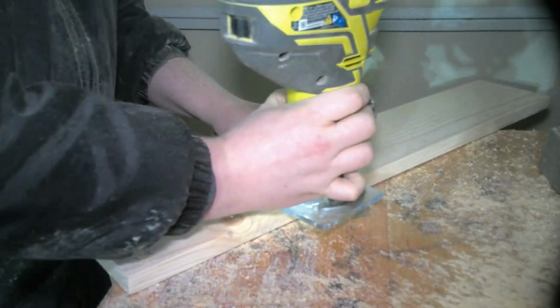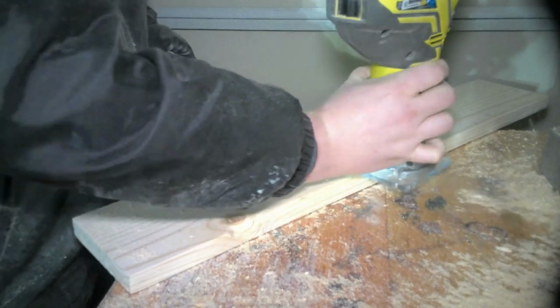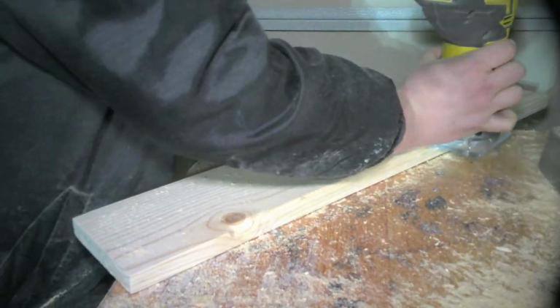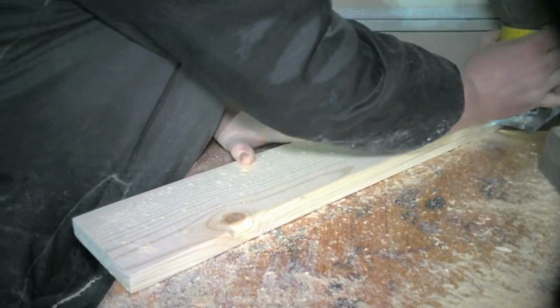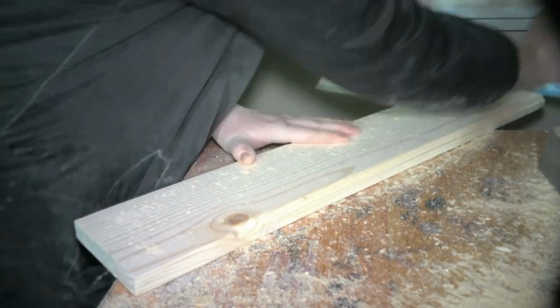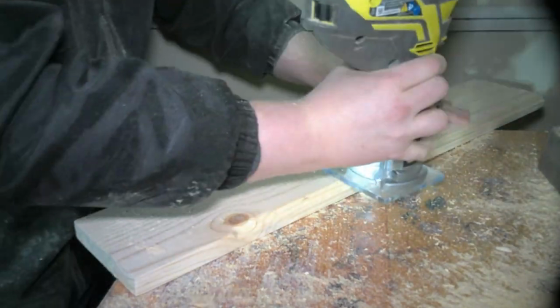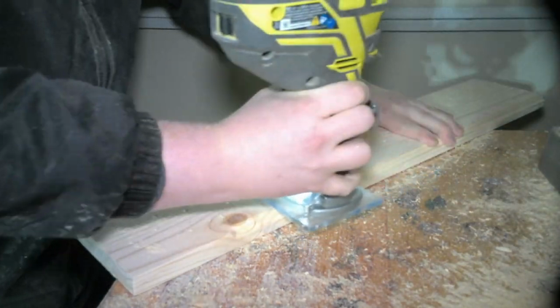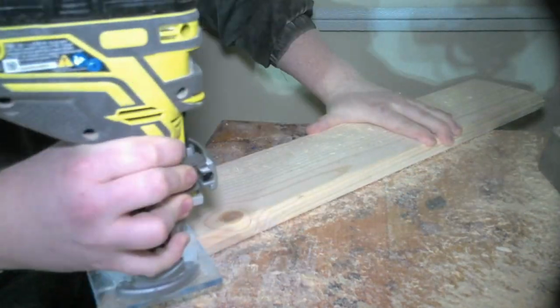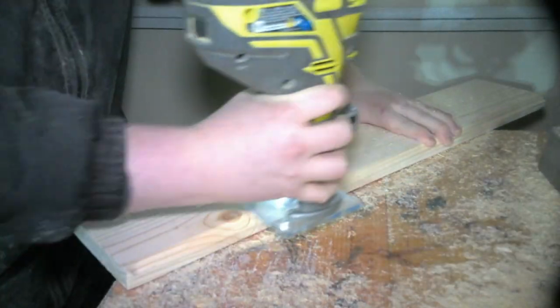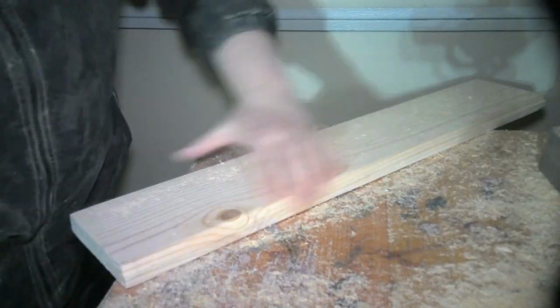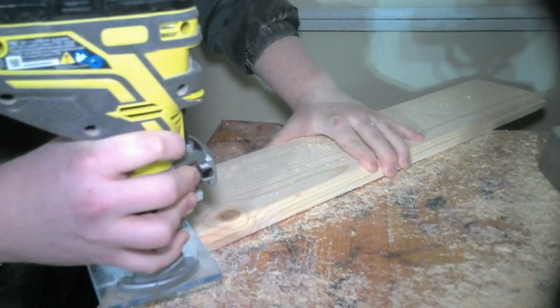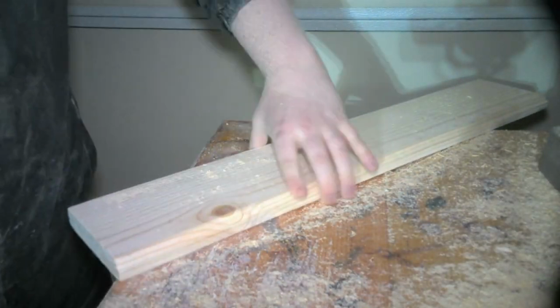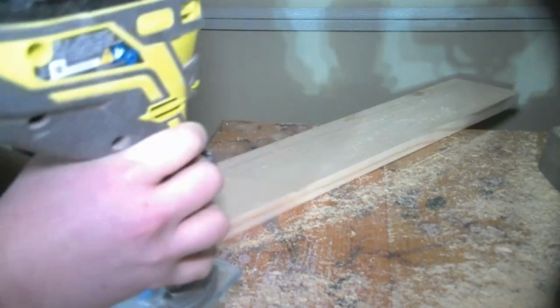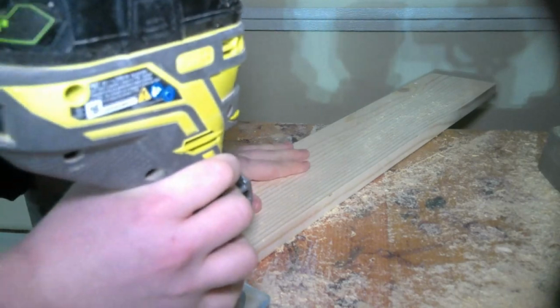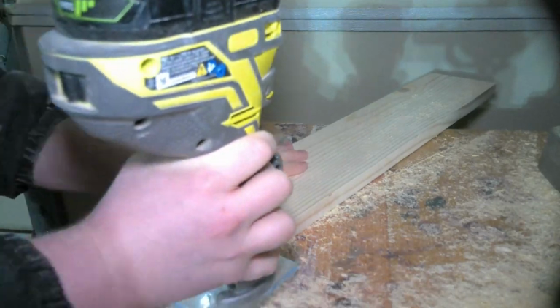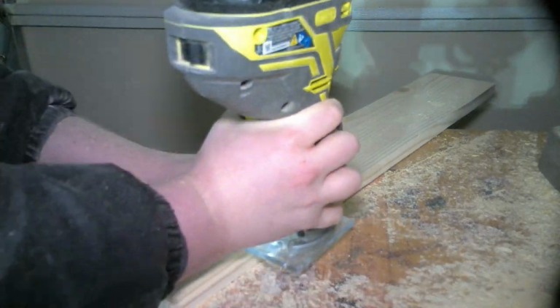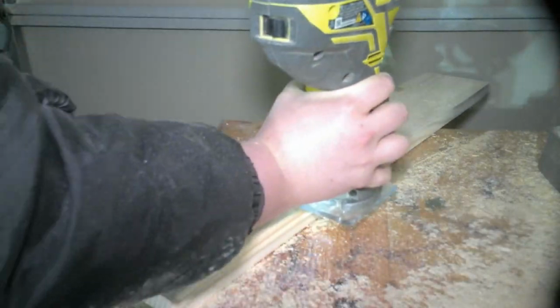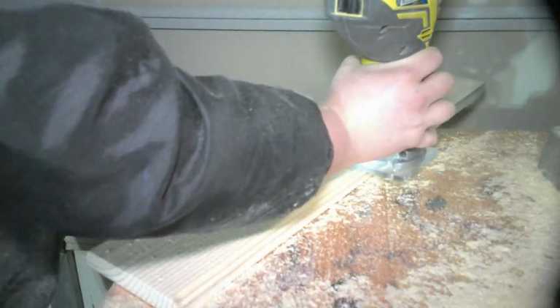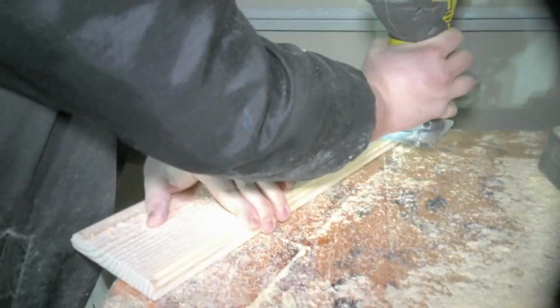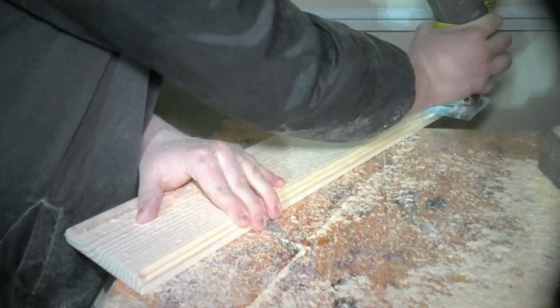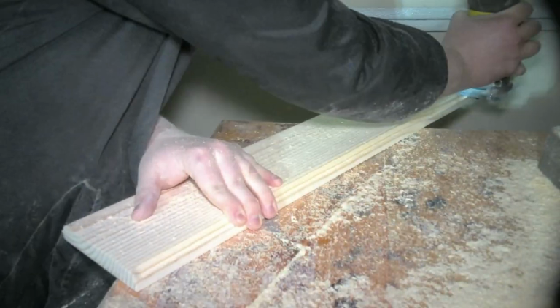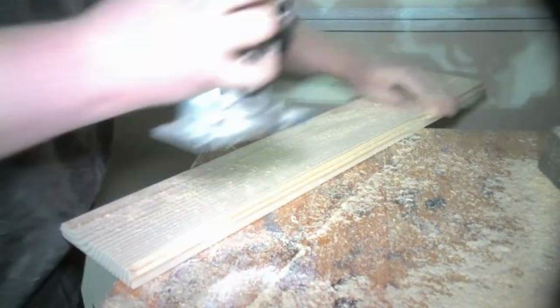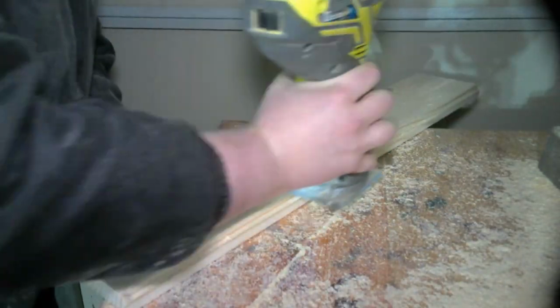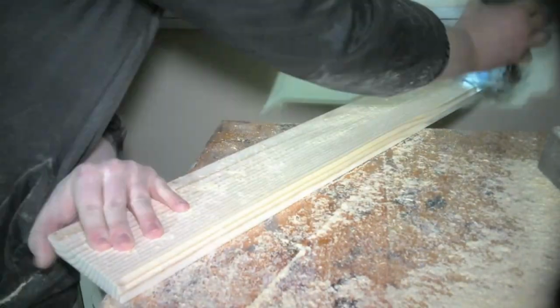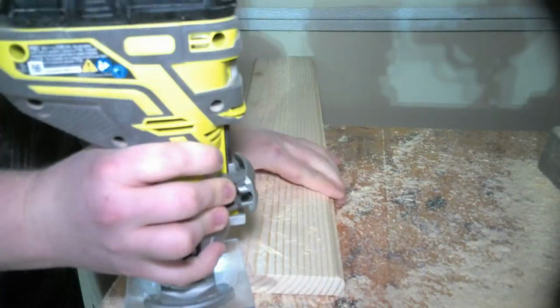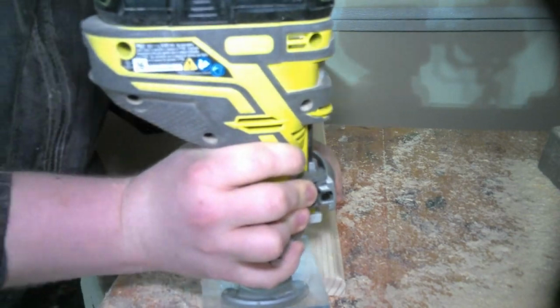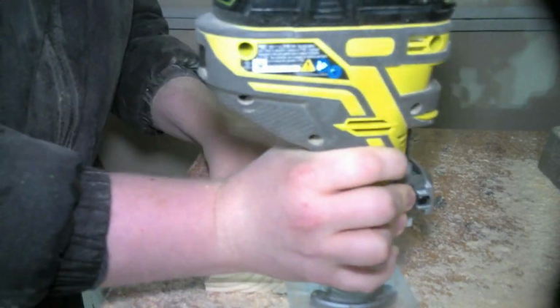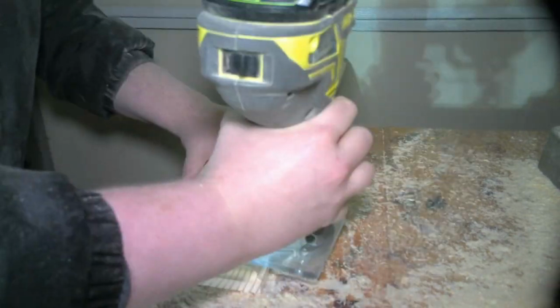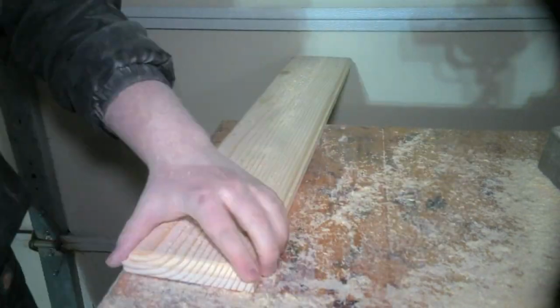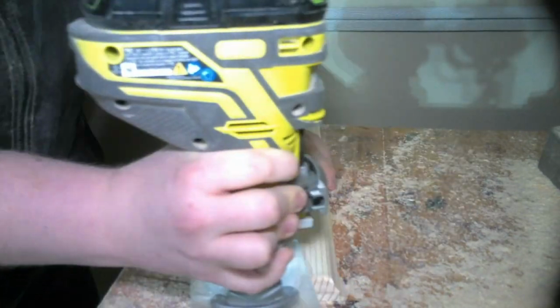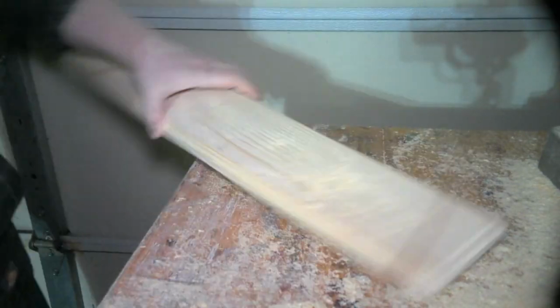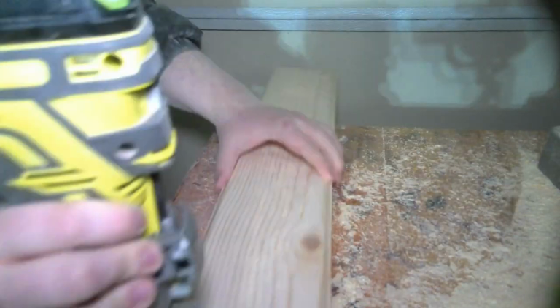For the top piece of the whole cabinet, I'm going to be using a different bit rather than a chamfer bit. It's called a Roman OG bit and it's something that gives it a more fancy, stylish look that I thought was going to look amazing on the top.